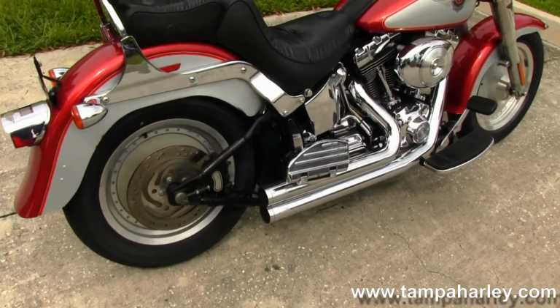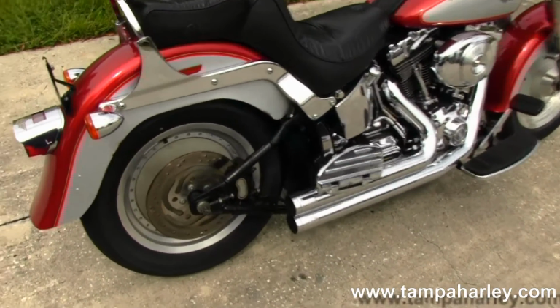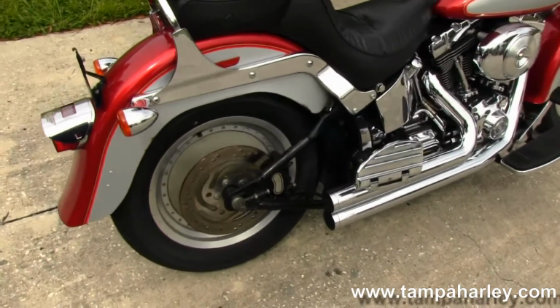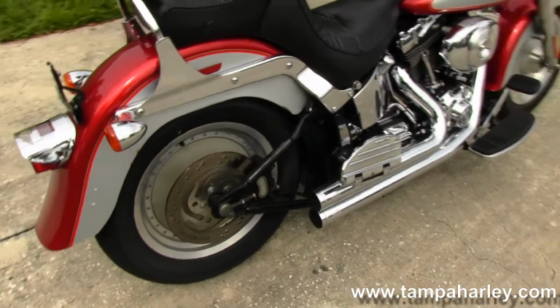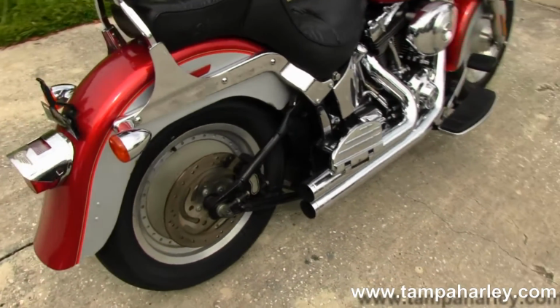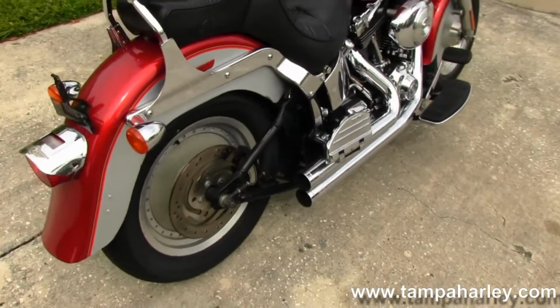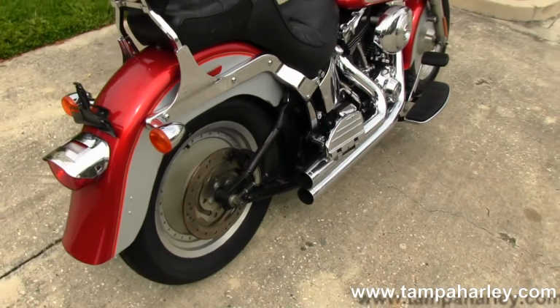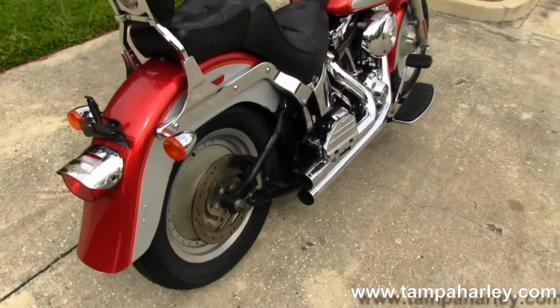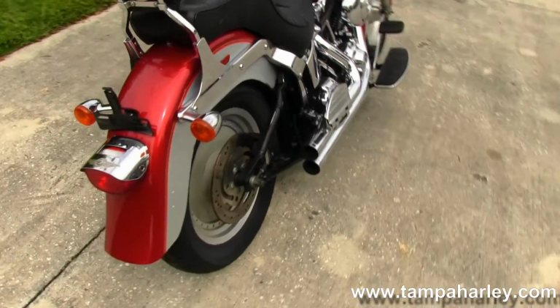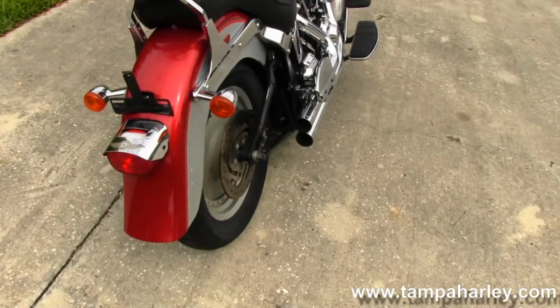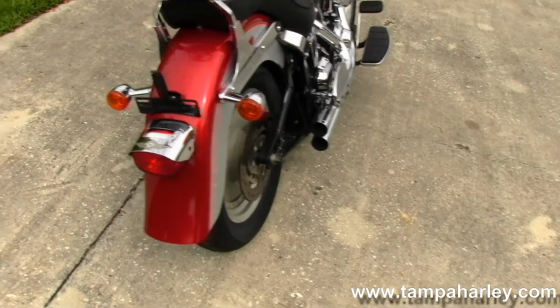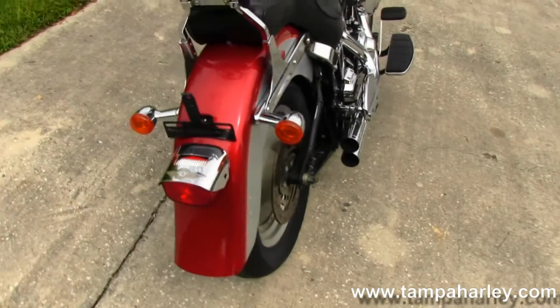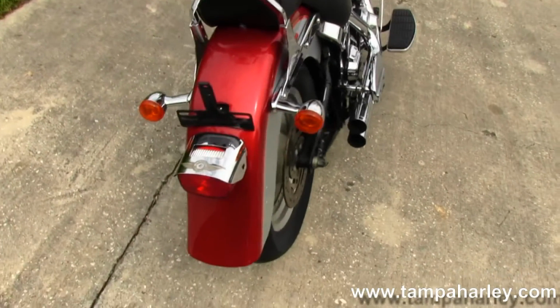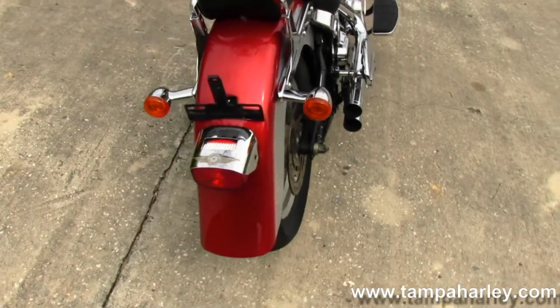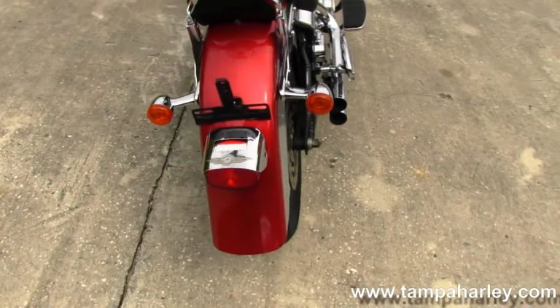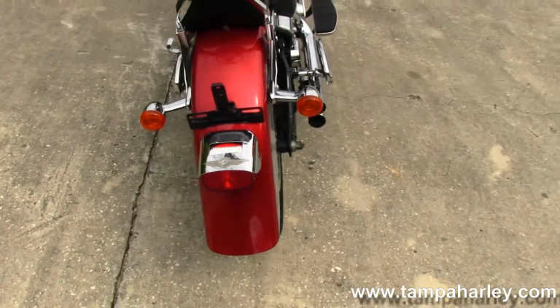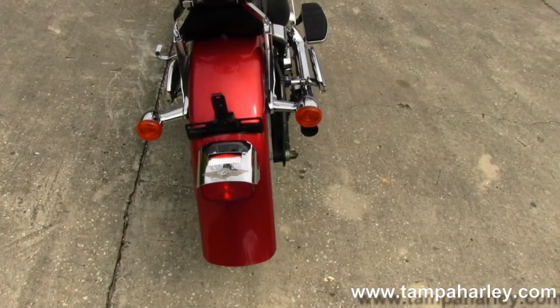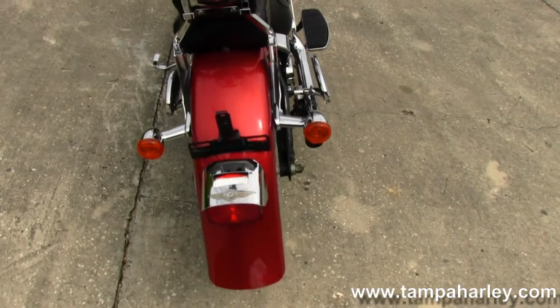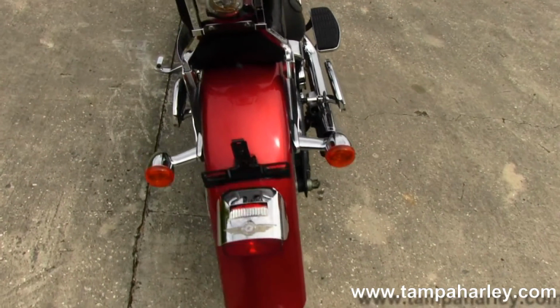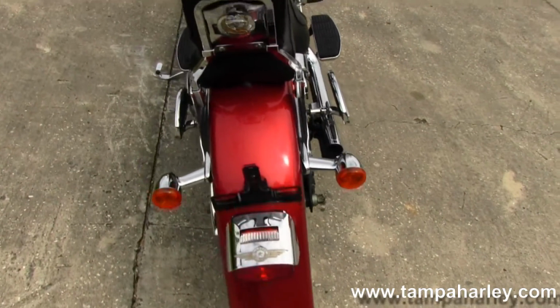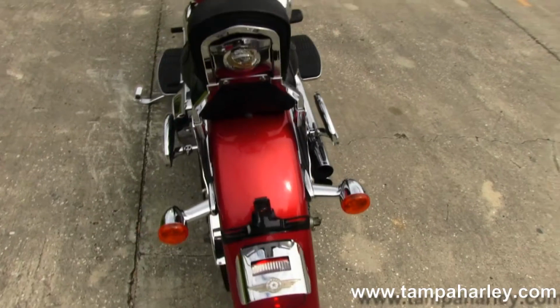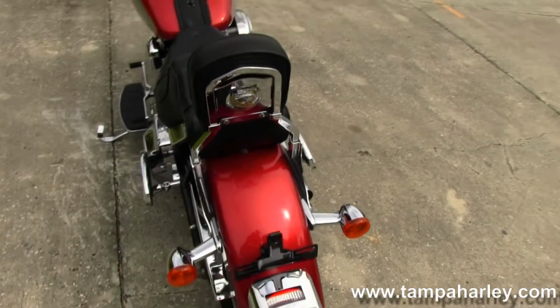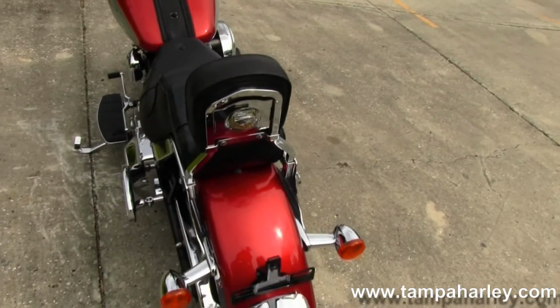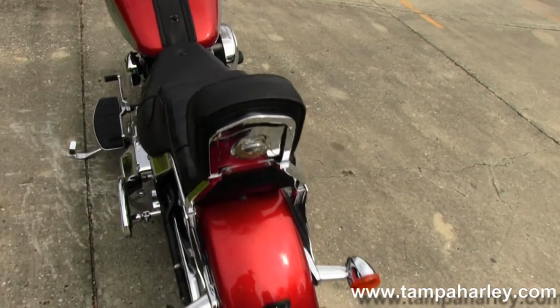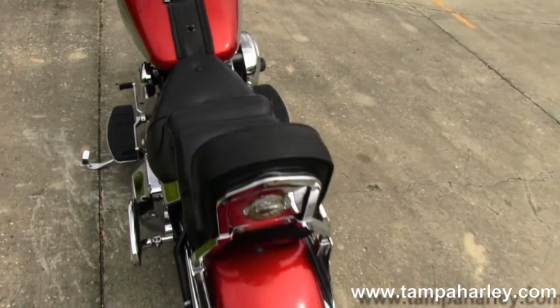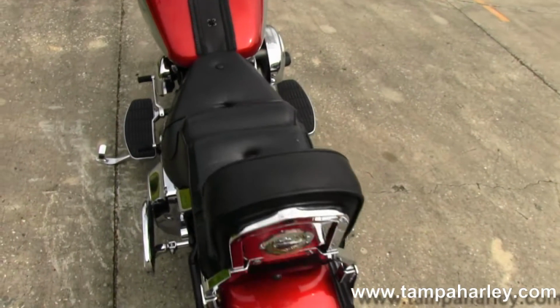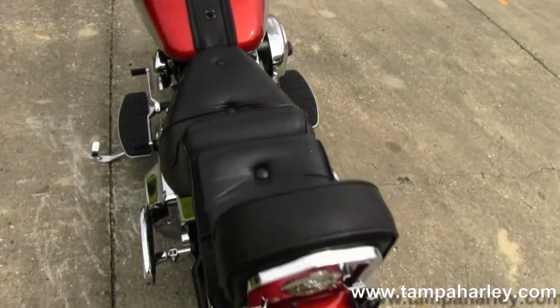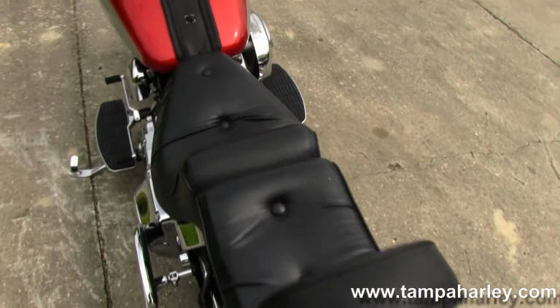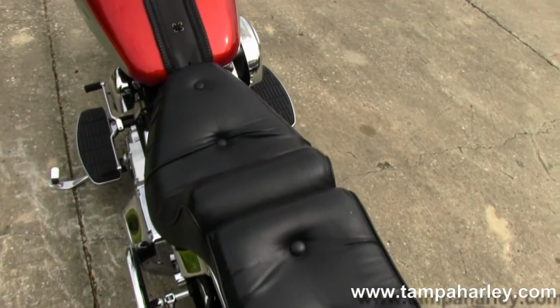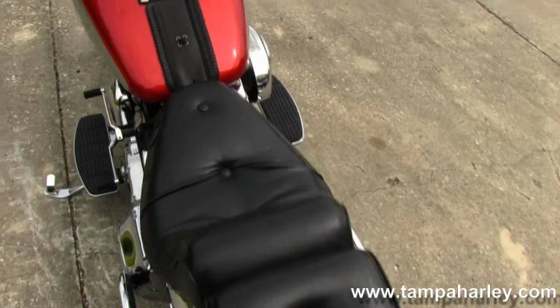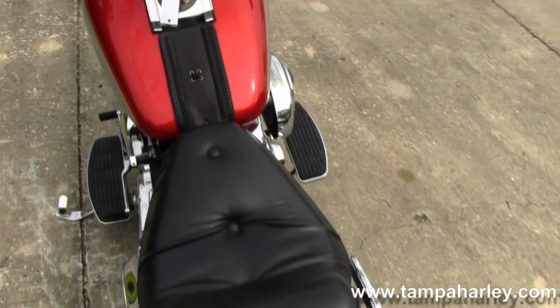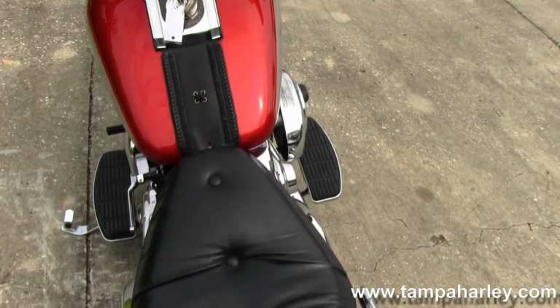Out back here we have the classic styled Fatboy fender with the passenger backrest and two-up seat.